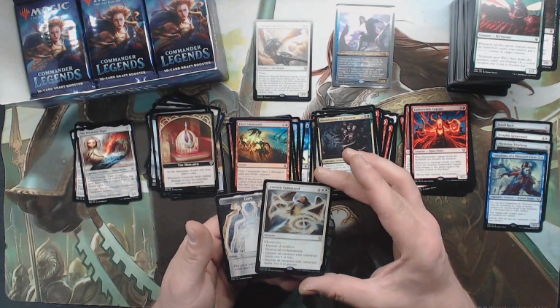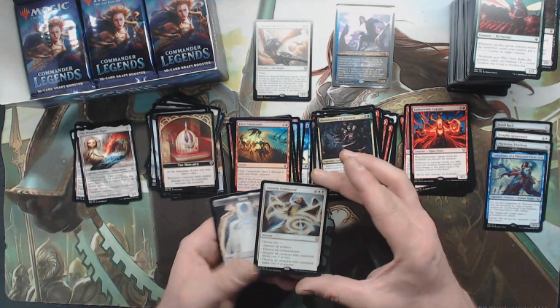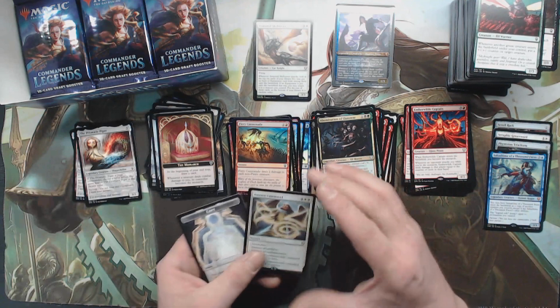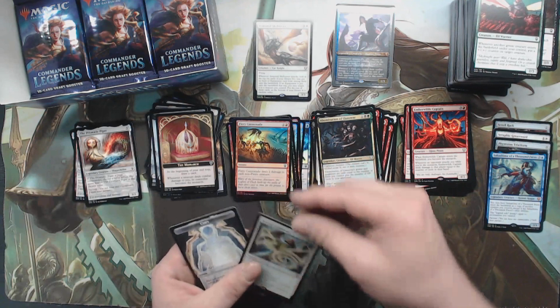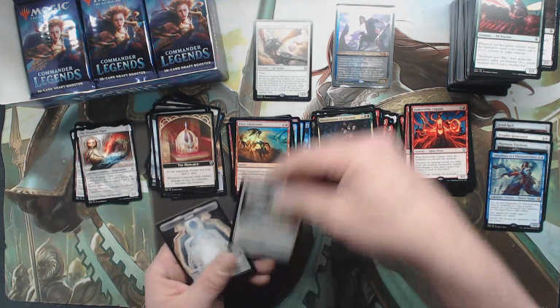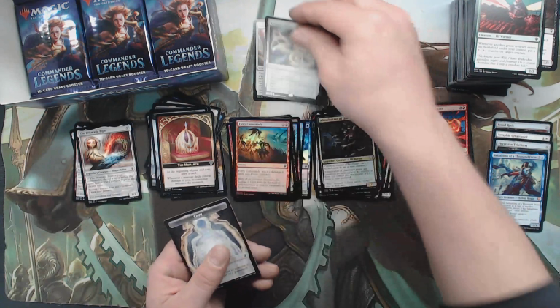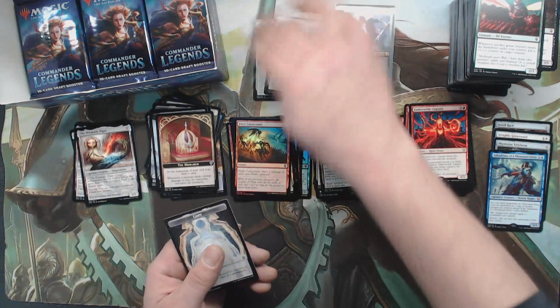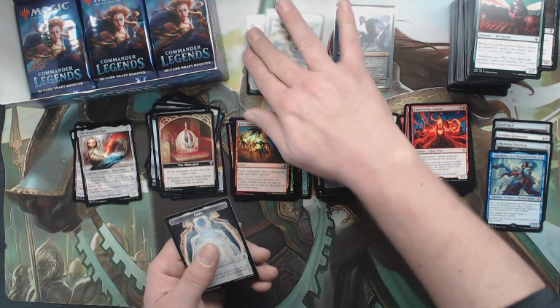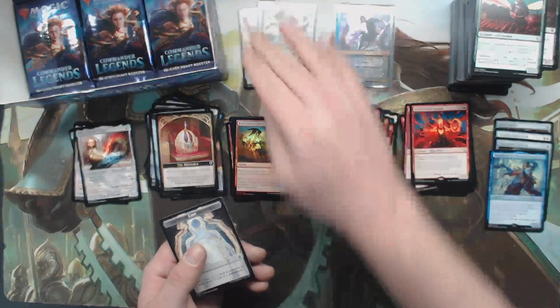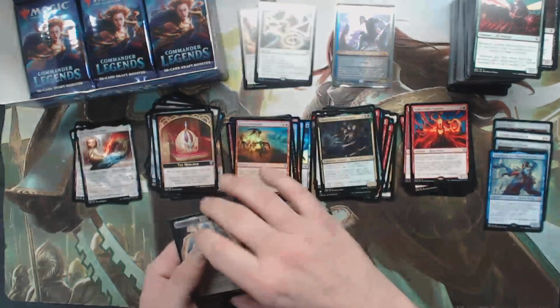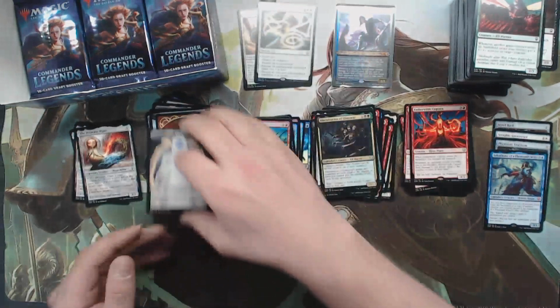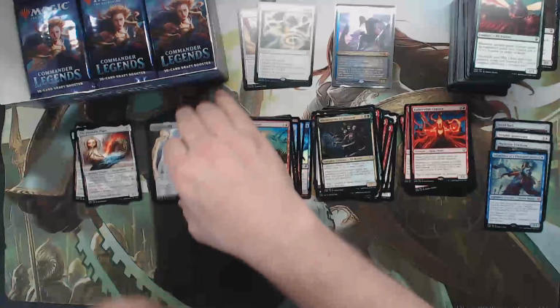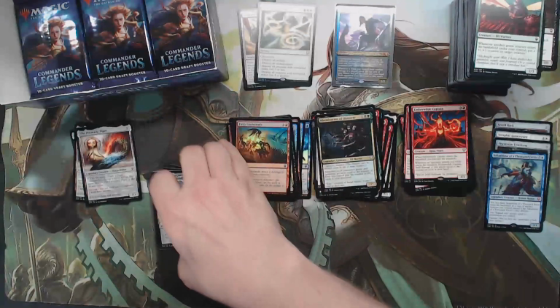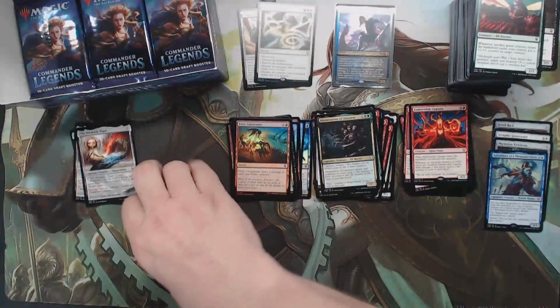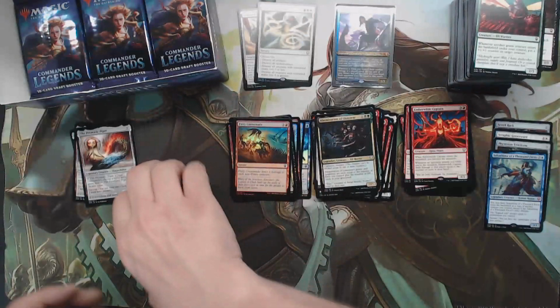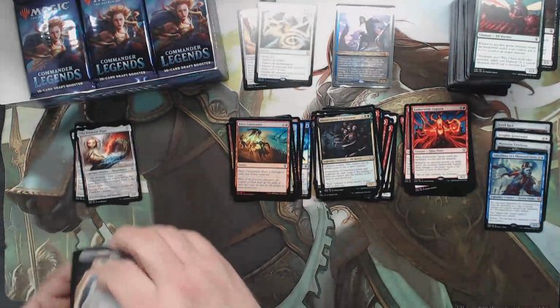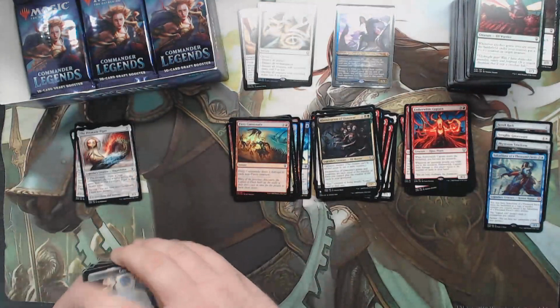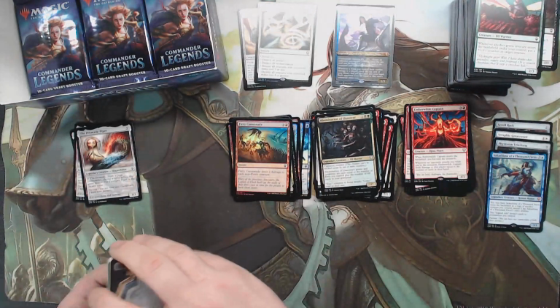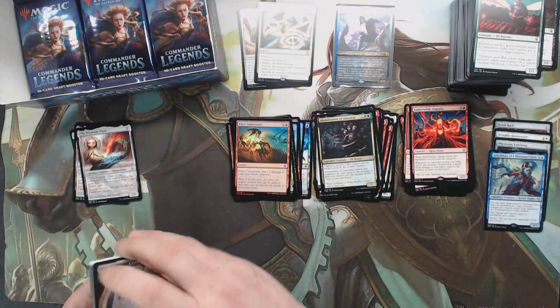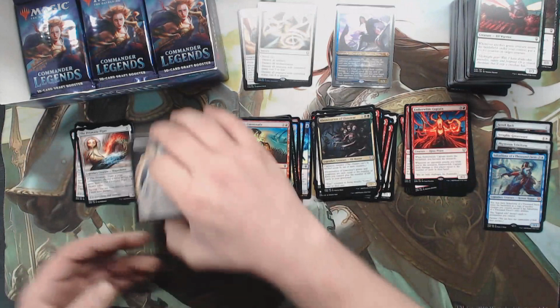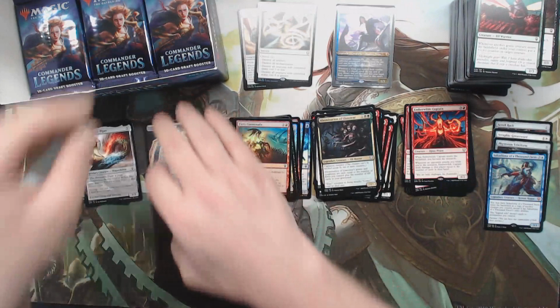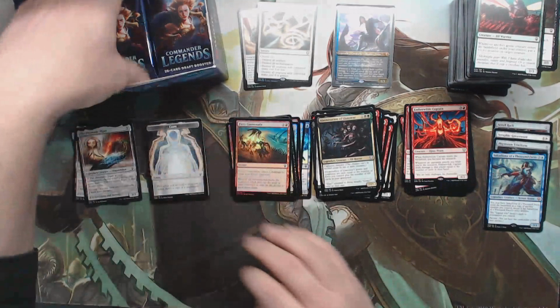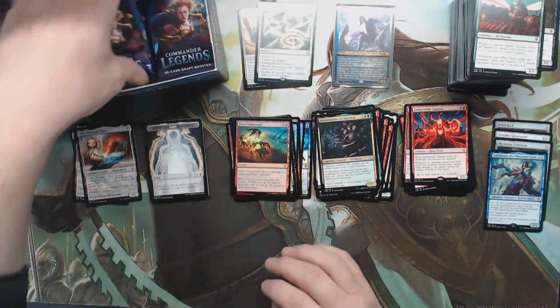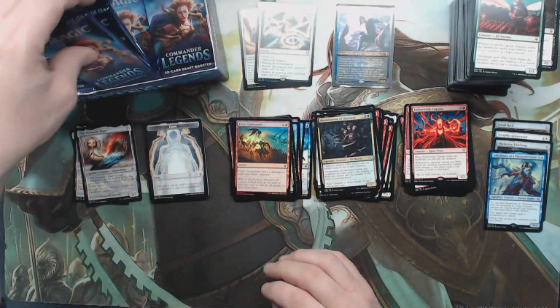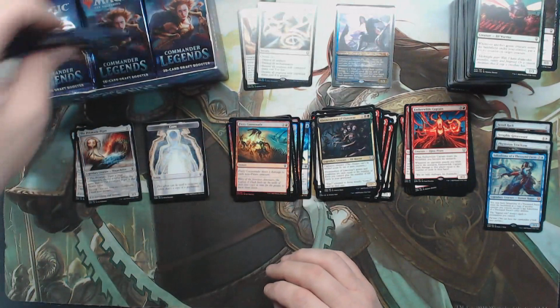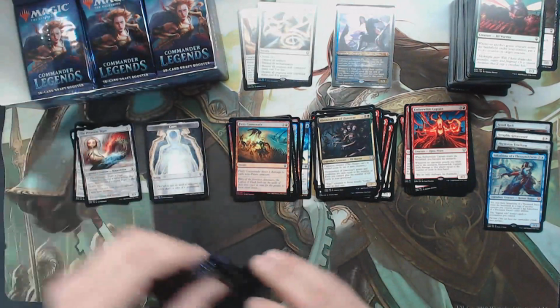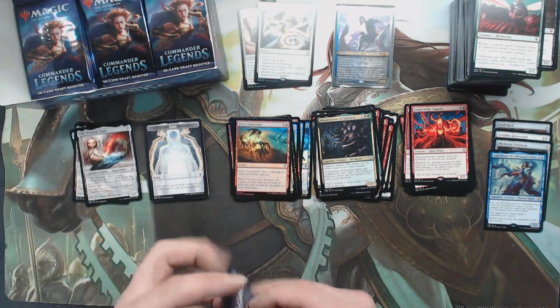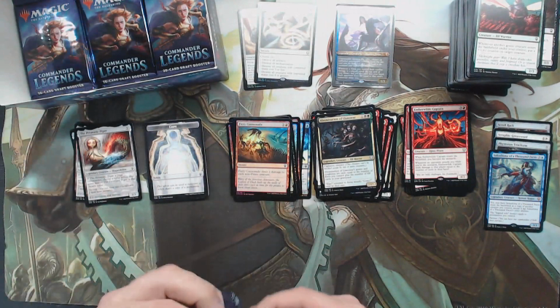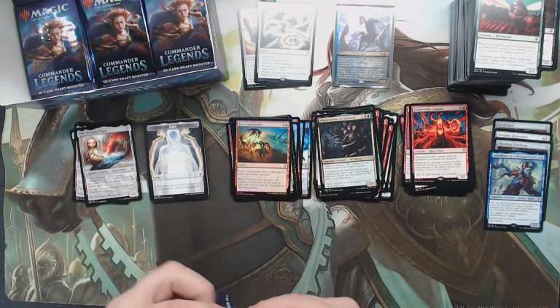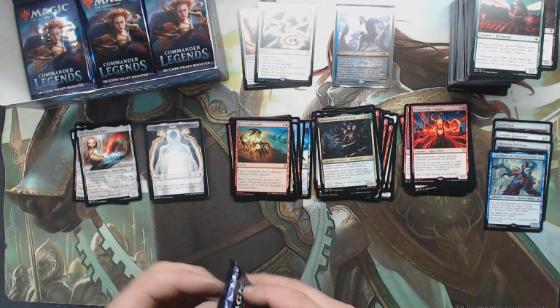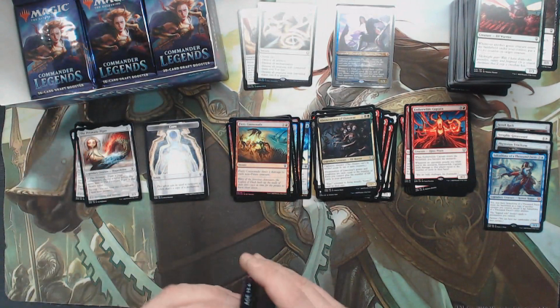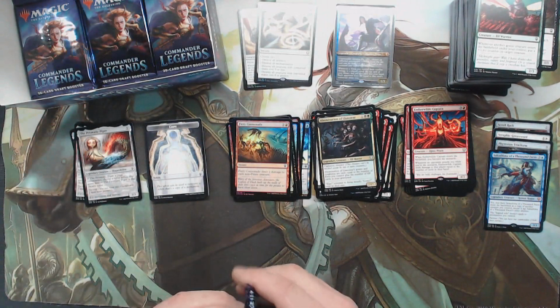Abomination of Llanowar — second foil rare, also white. Austere Command. Two foil rares, and we've still got a few packs to go.